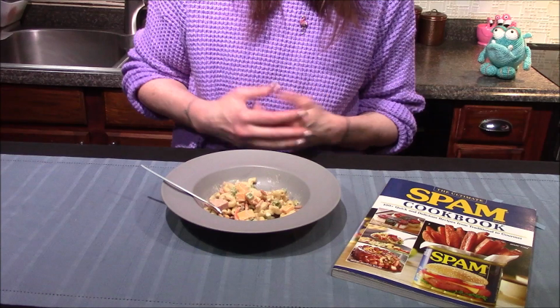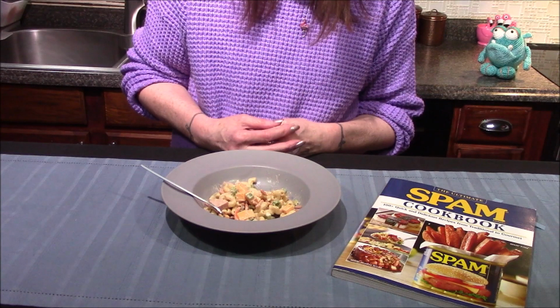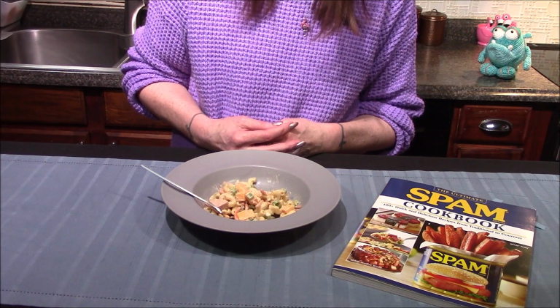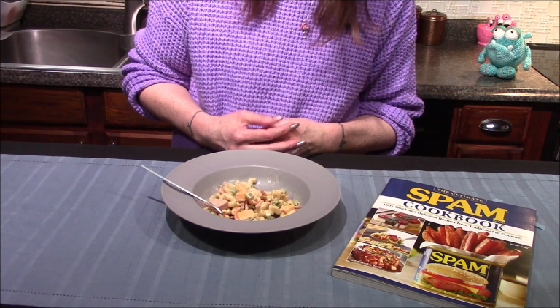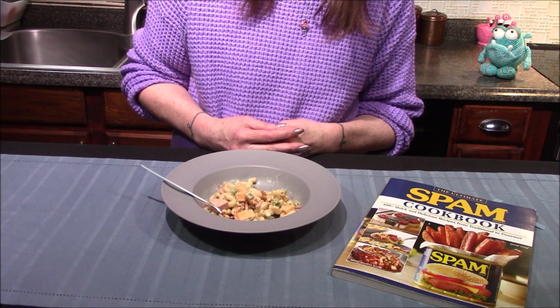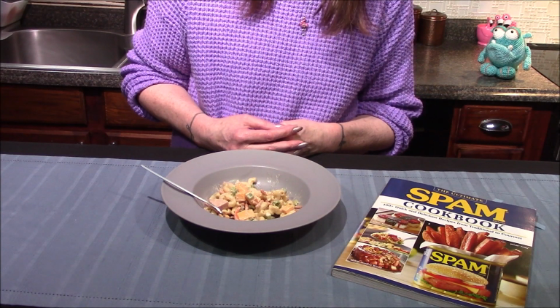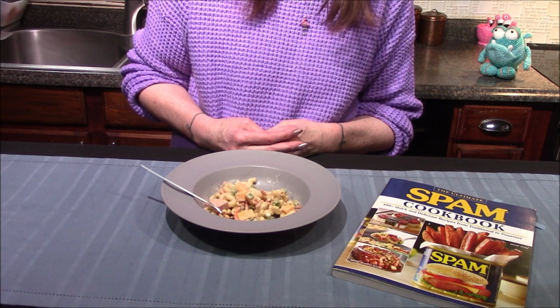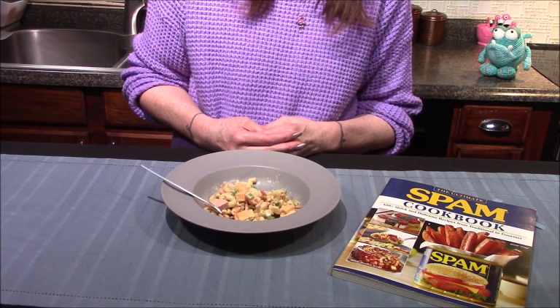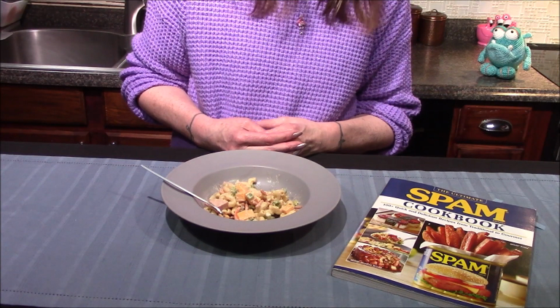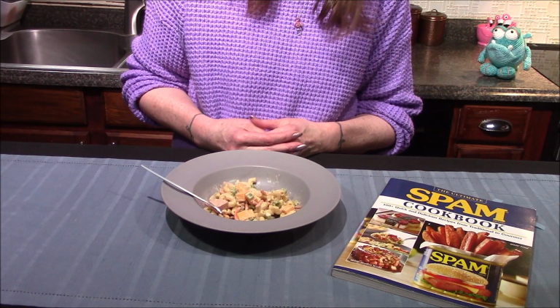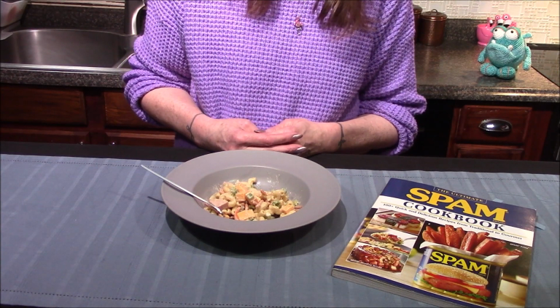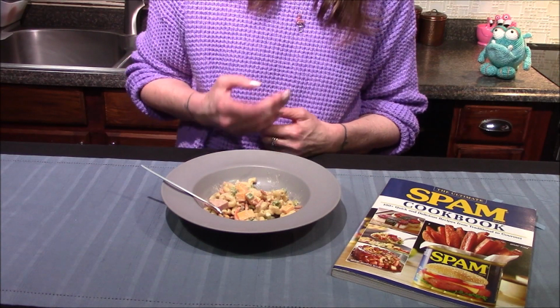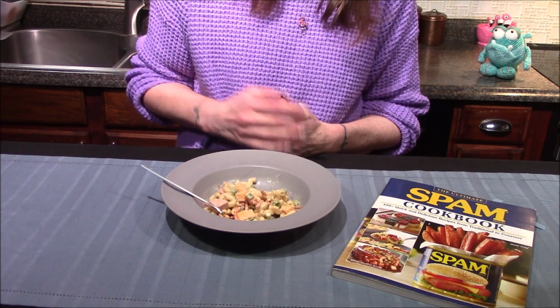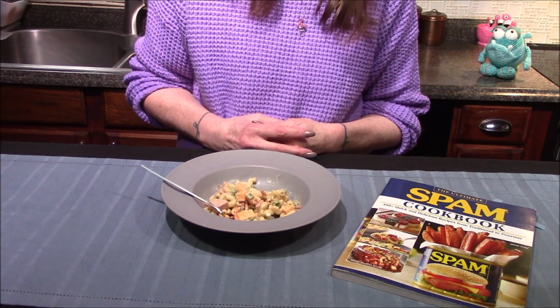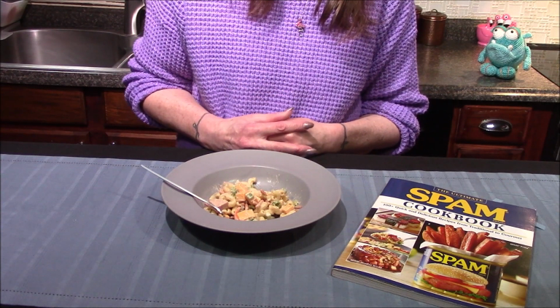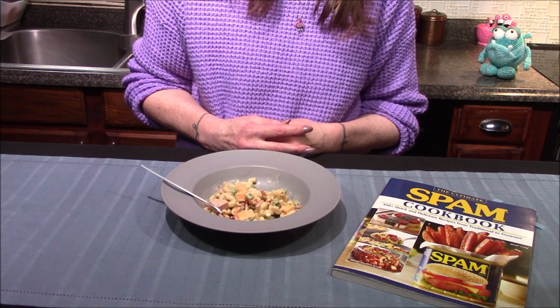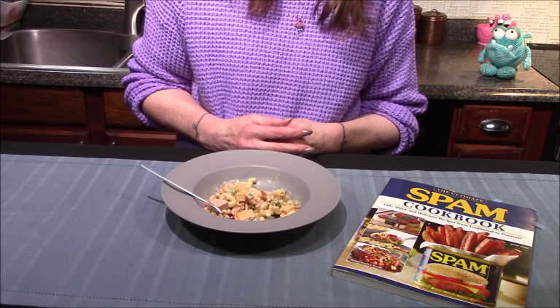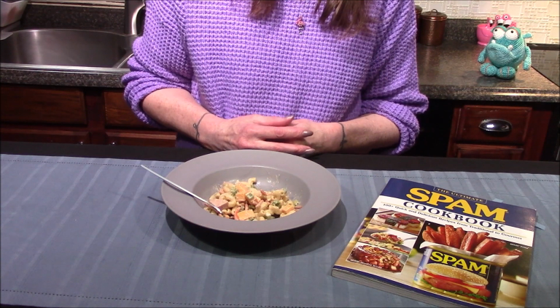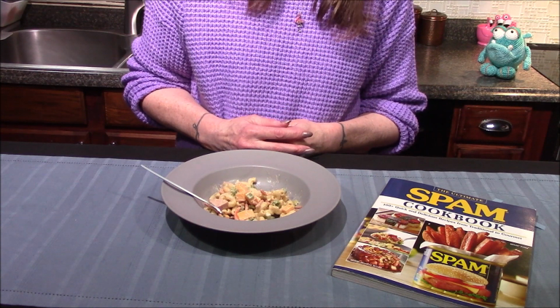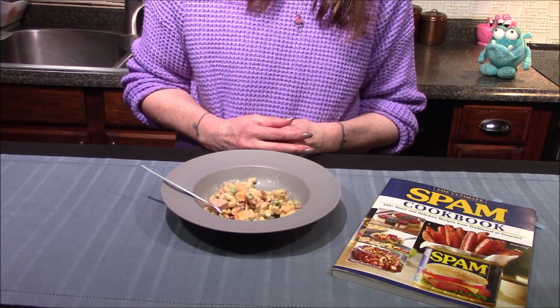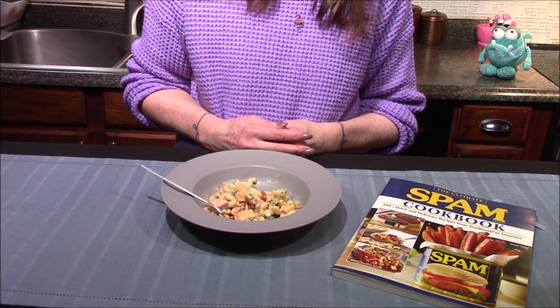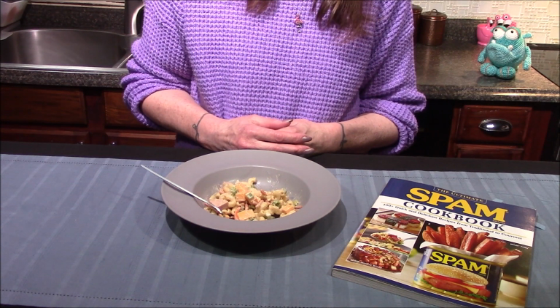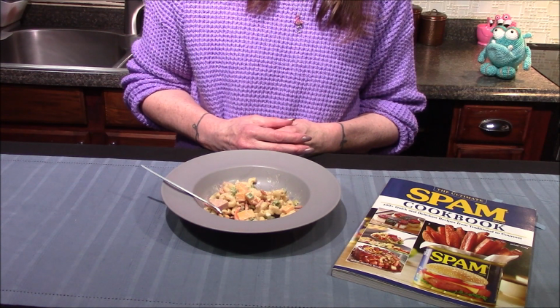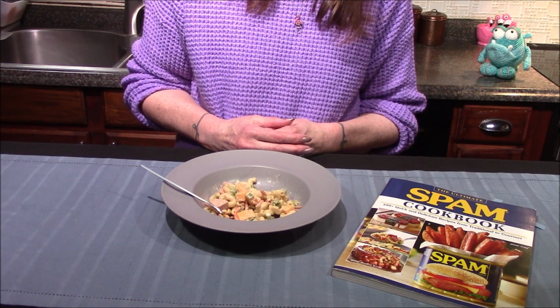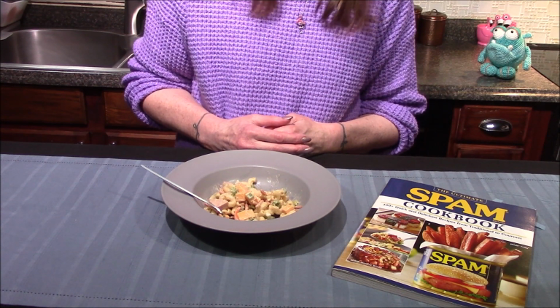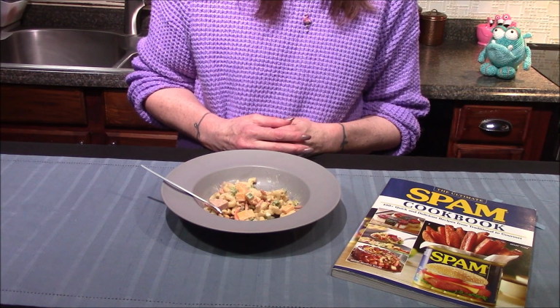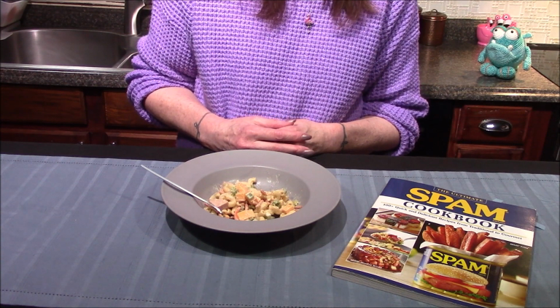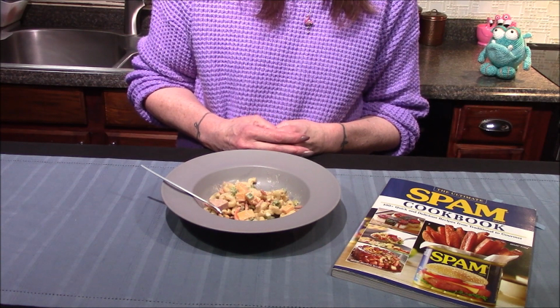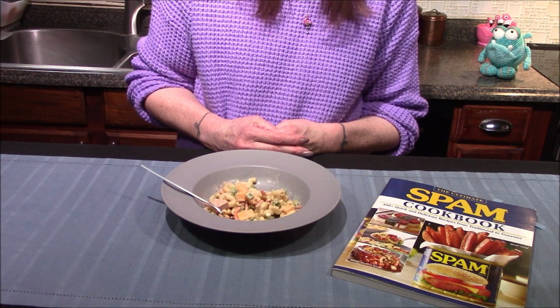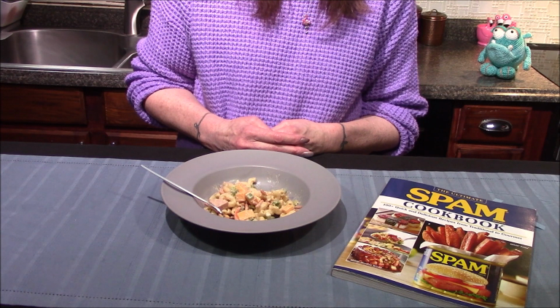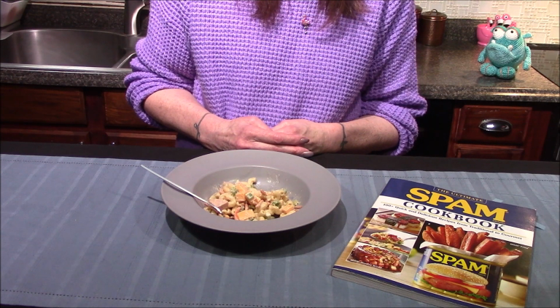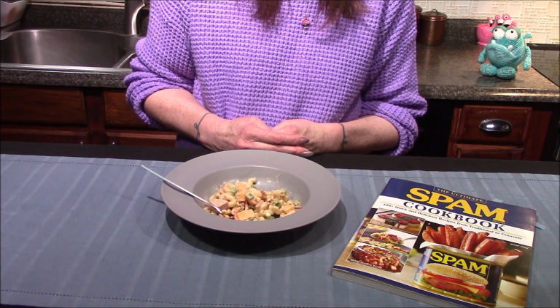But overall this is another incredible dish from the Spam cookbook and something I will definitely be making again. But that is going to be it for me for the day. If you guys have enjoyed this video, leave me a comment down below.